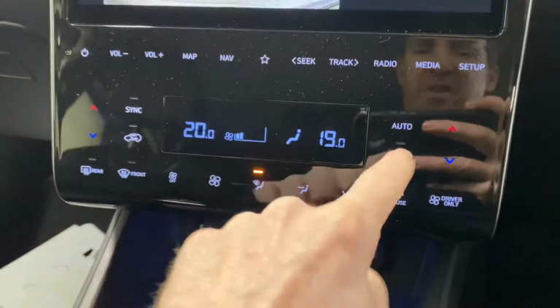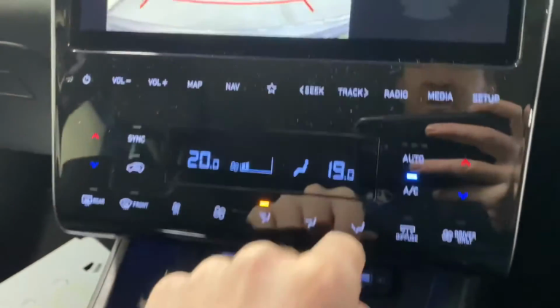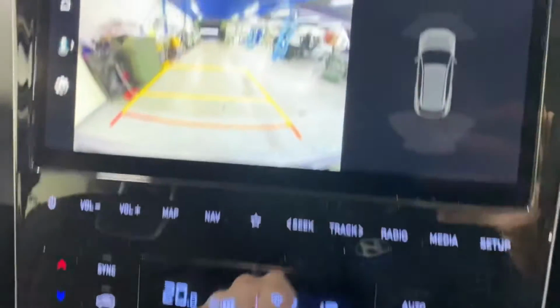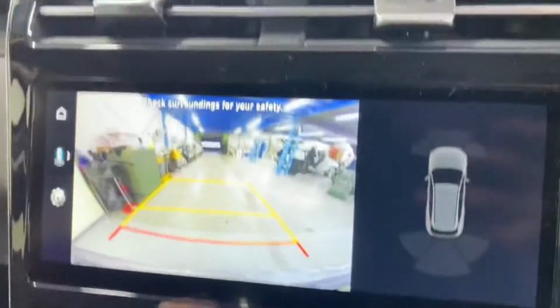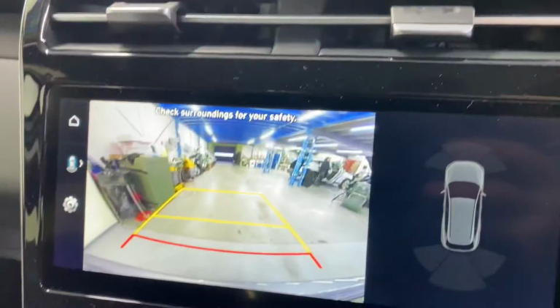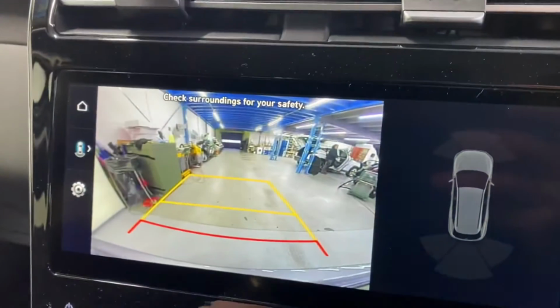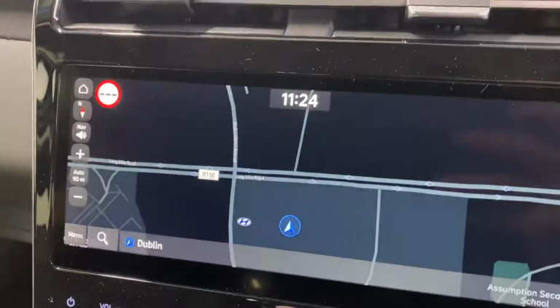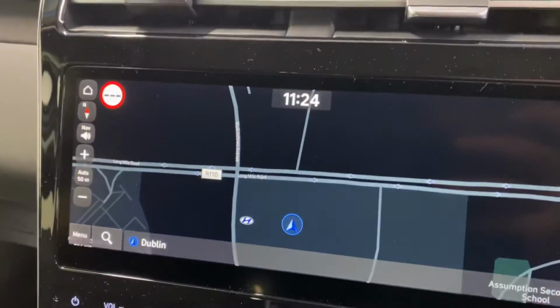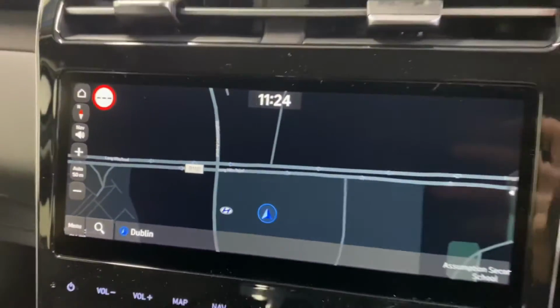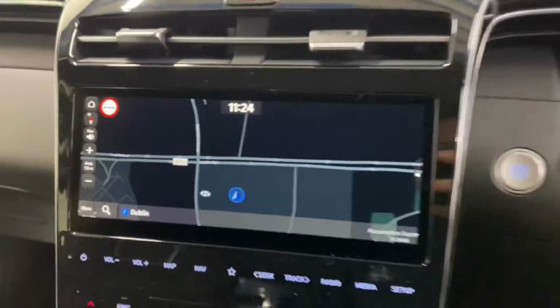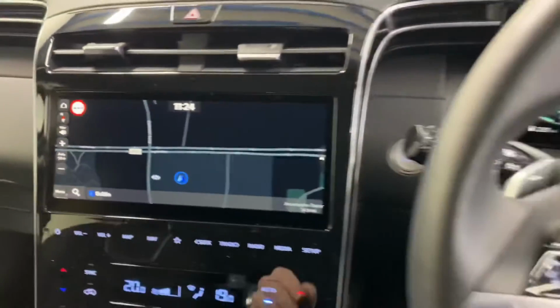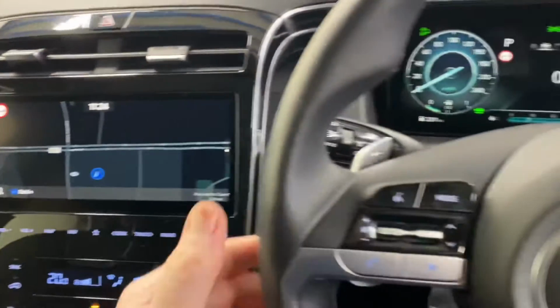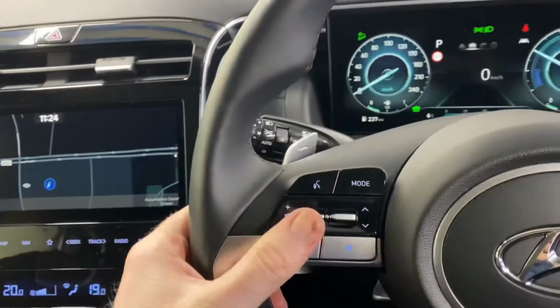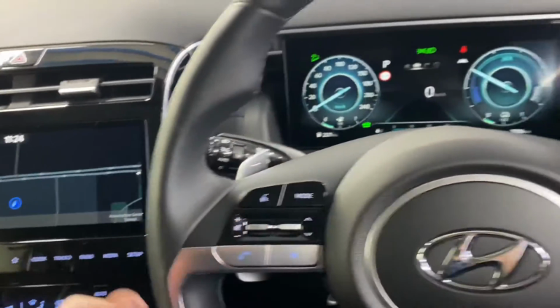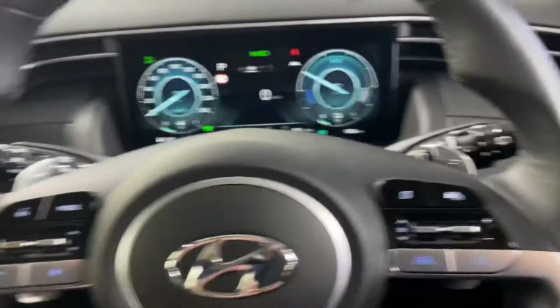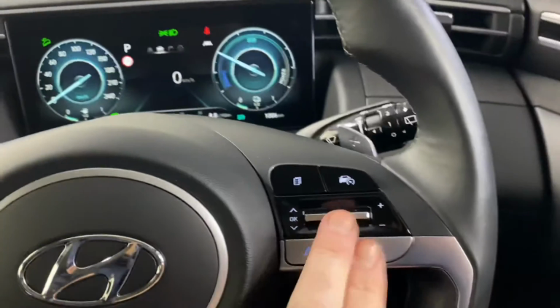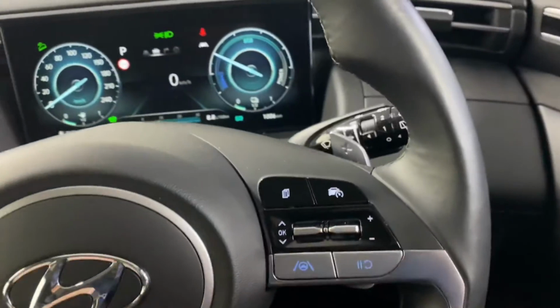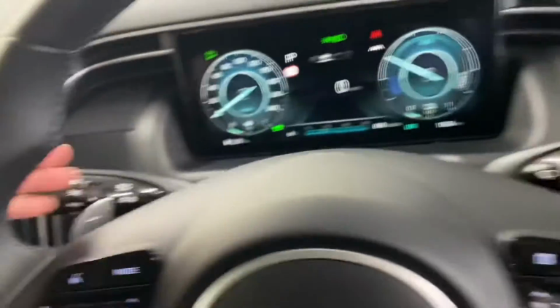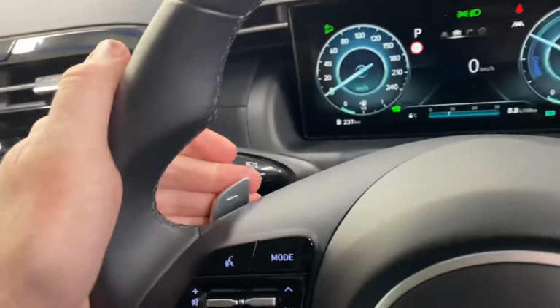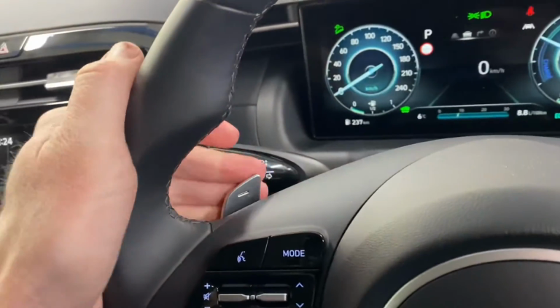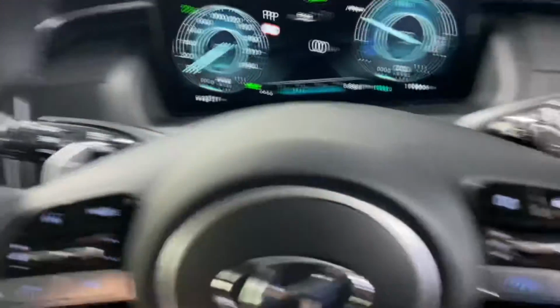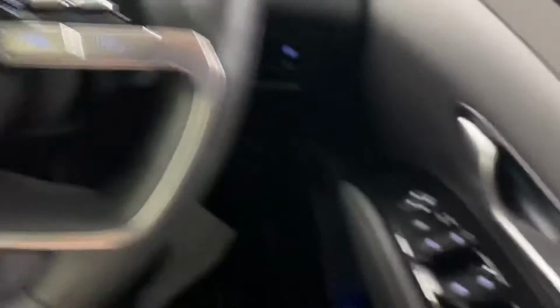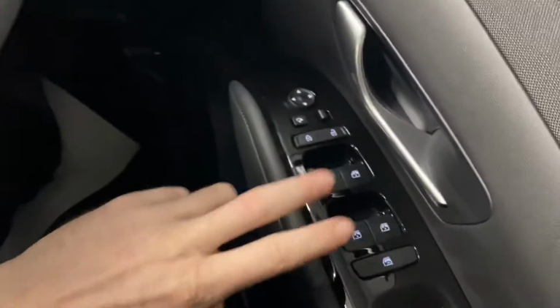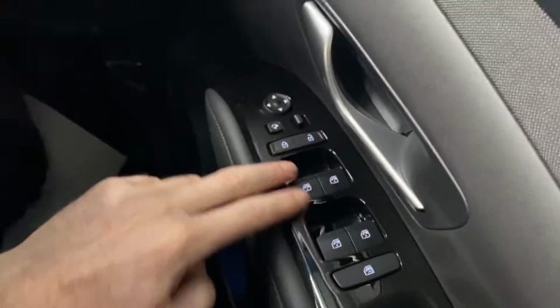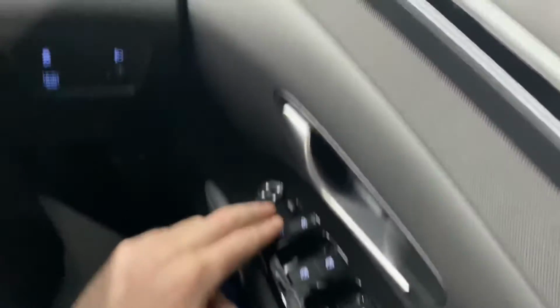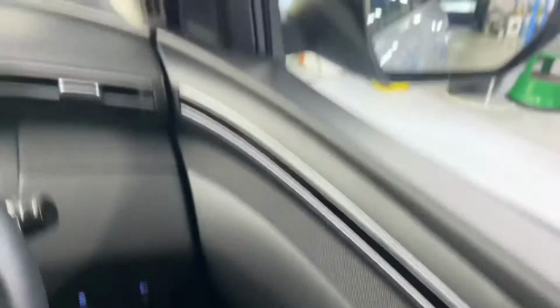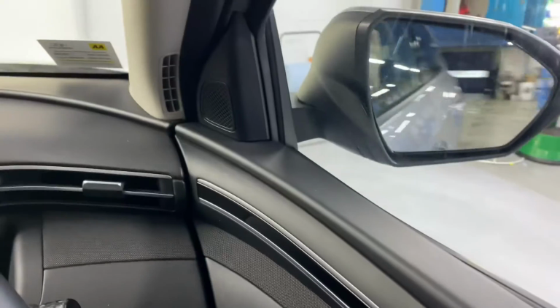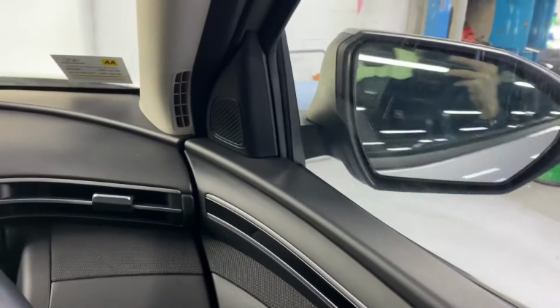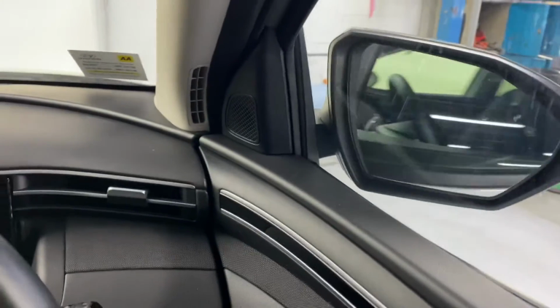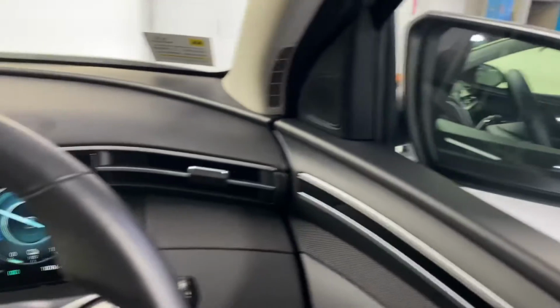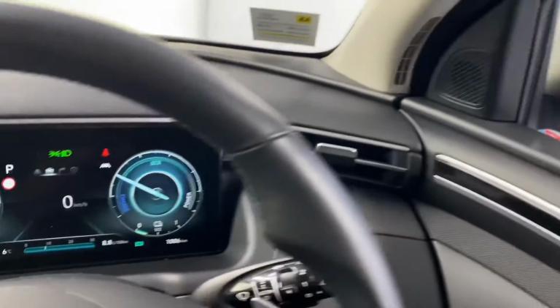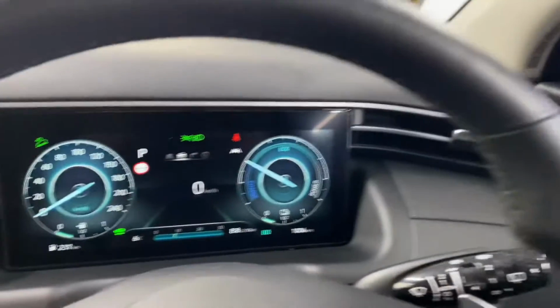It has a touchscreen radio which includes a reverse parking camera and sat-nav. There's Bluetooth and cruise control on the leather steering wheel. You've also got paddle shift gears for manual changes, front and rear electric windows, and electric adjustable and retractable wing mirrors, all coming as standard.